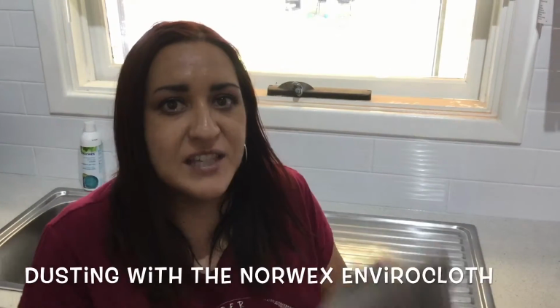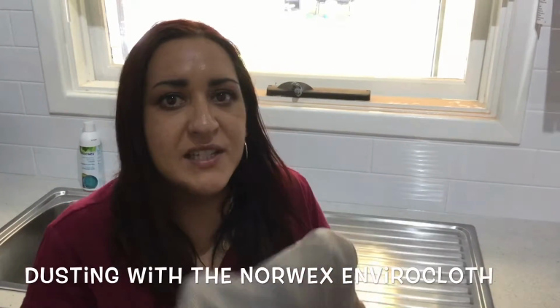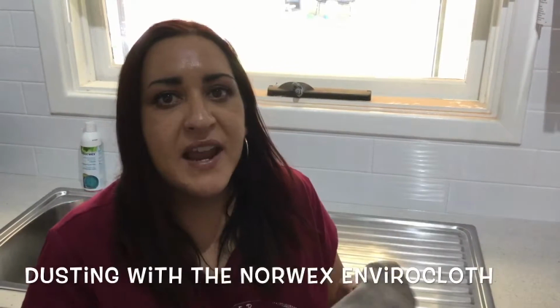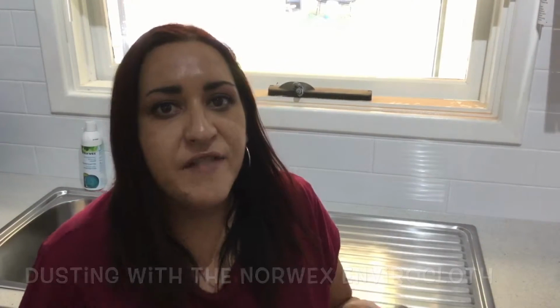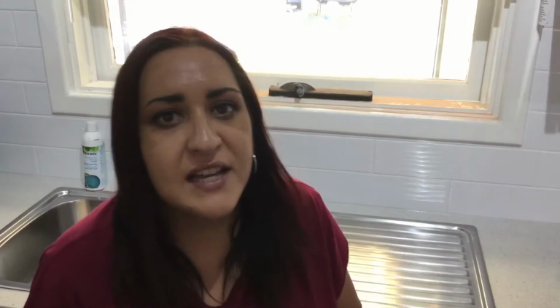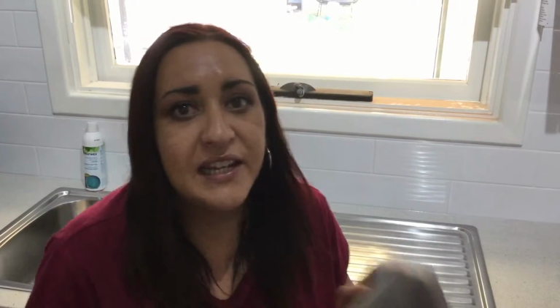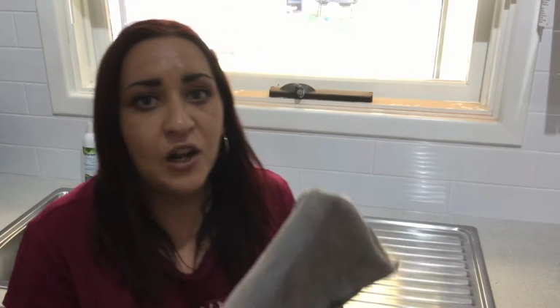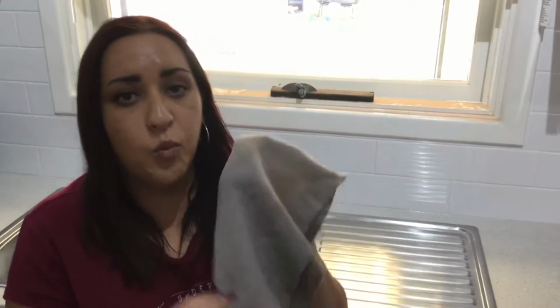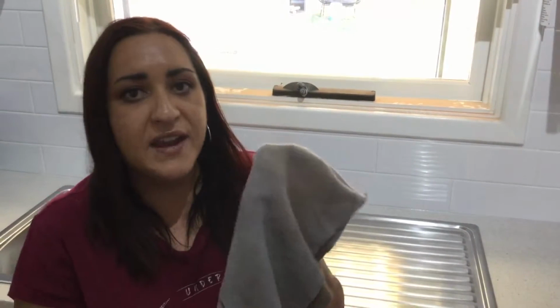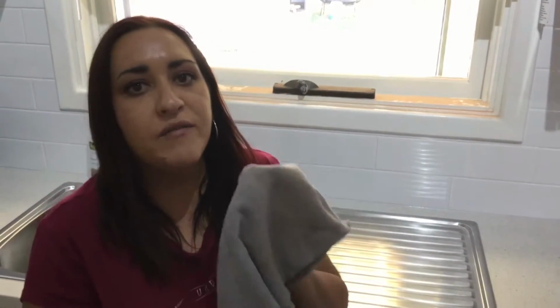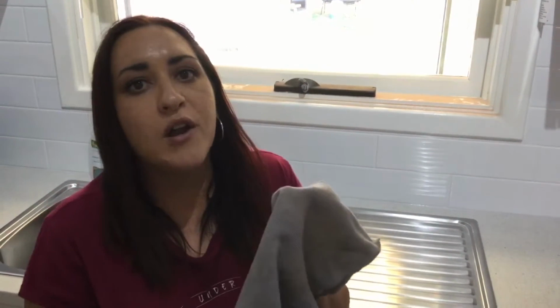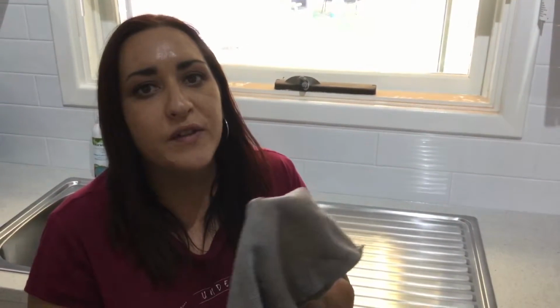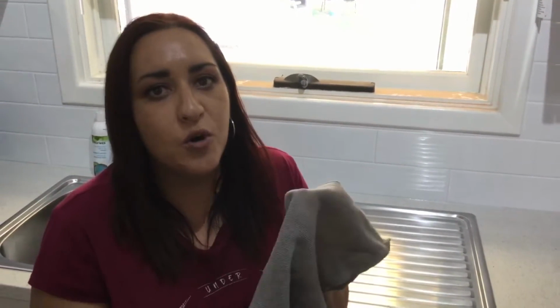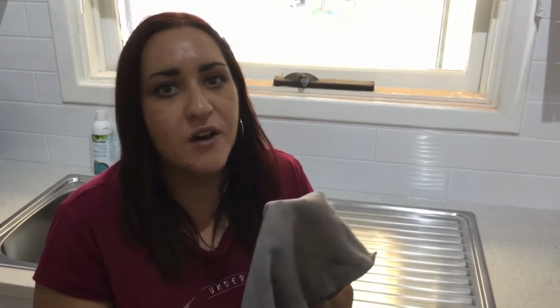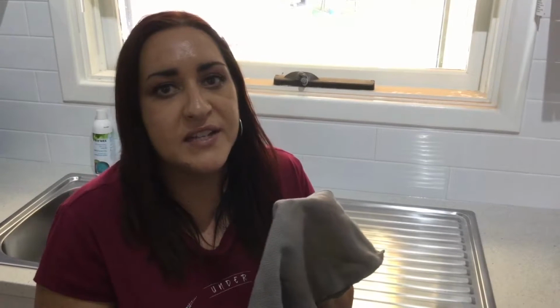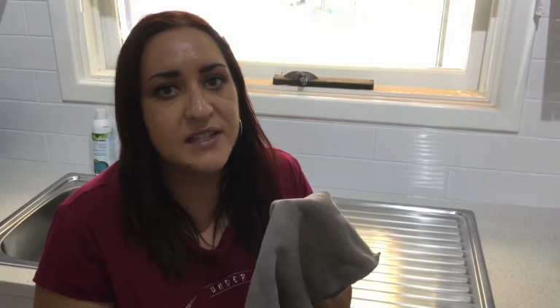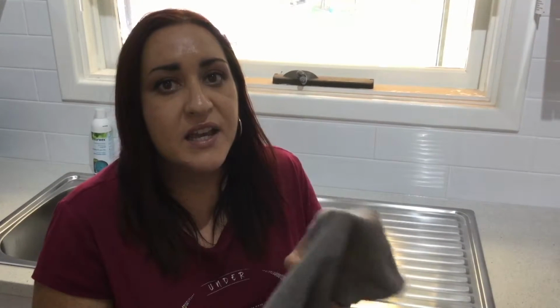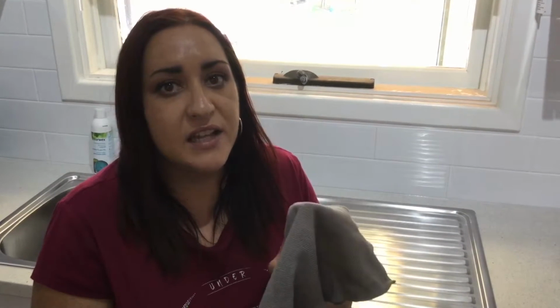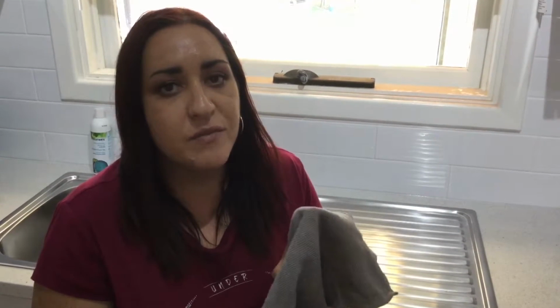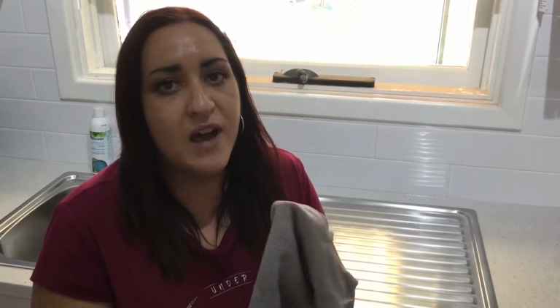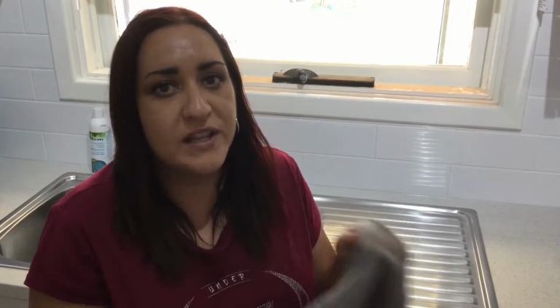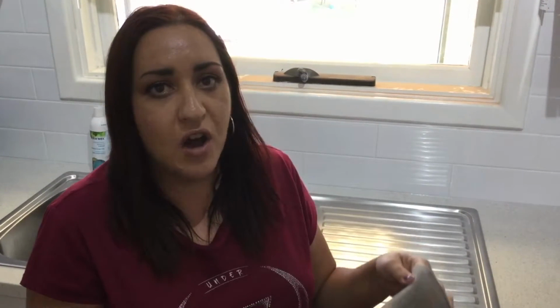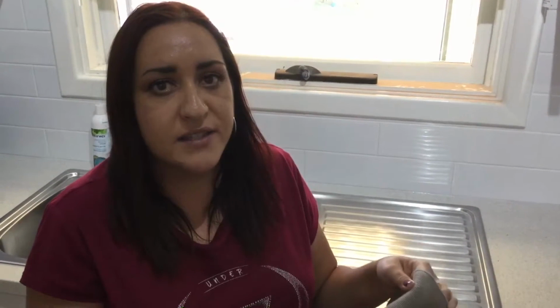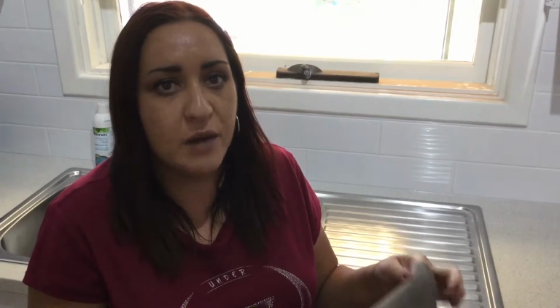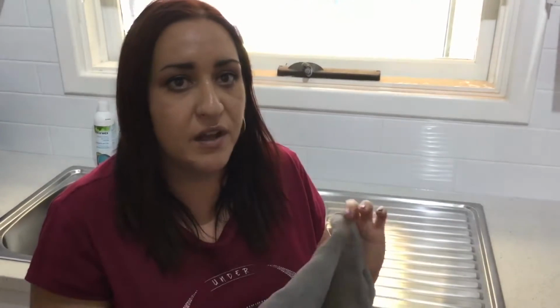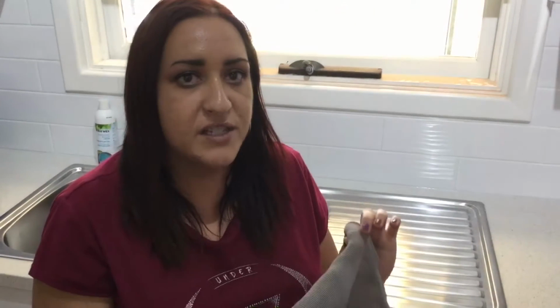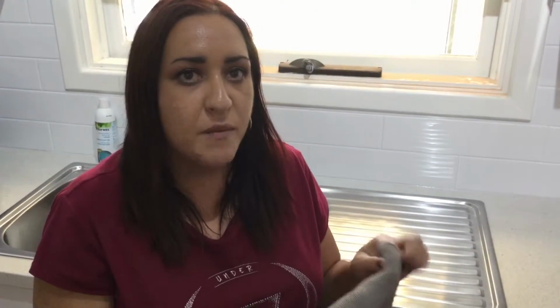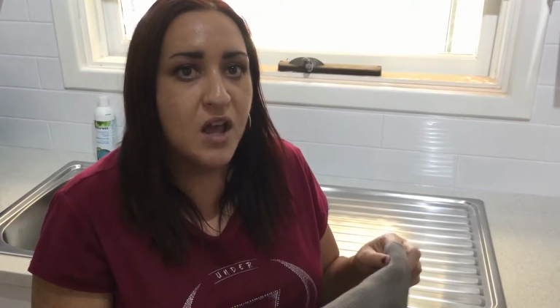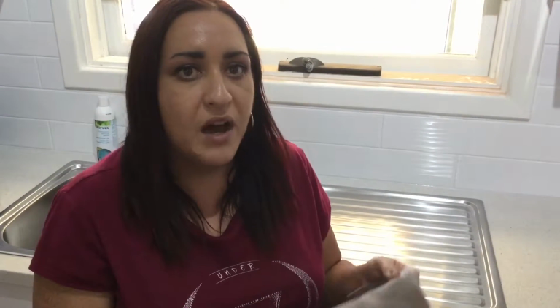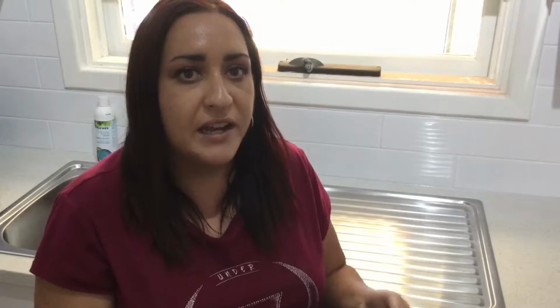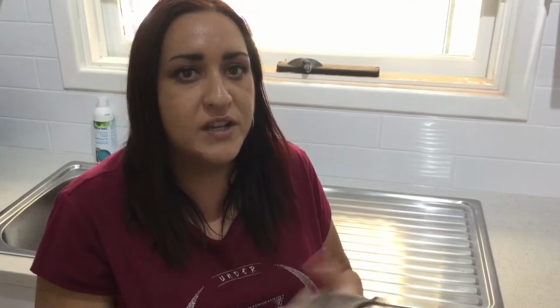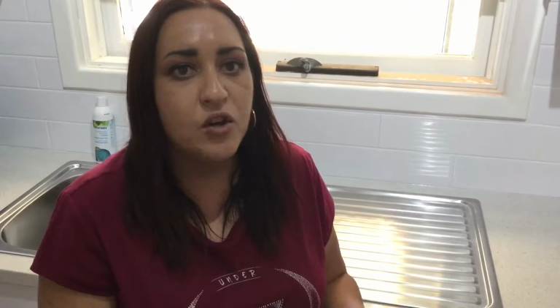As well as being a fantastic cleaning cloth wet, our EnviroCloth is also a fantastic dust remover when it's dry. So I'm just going to experiment by cleaning a windowsill.